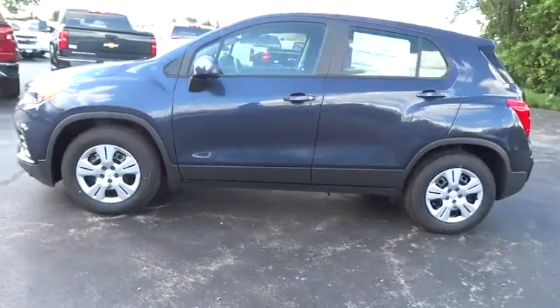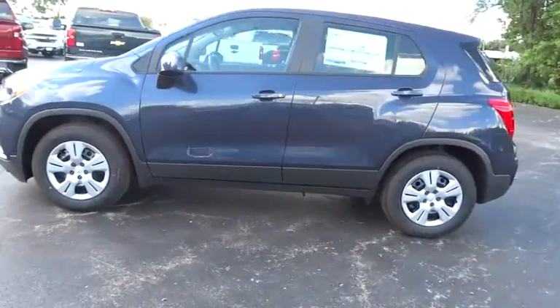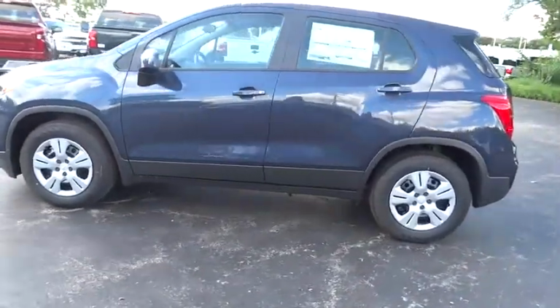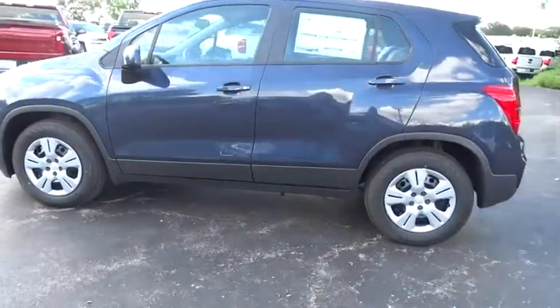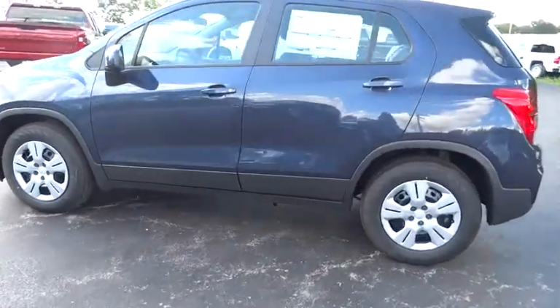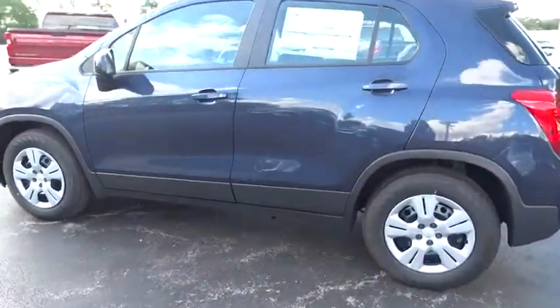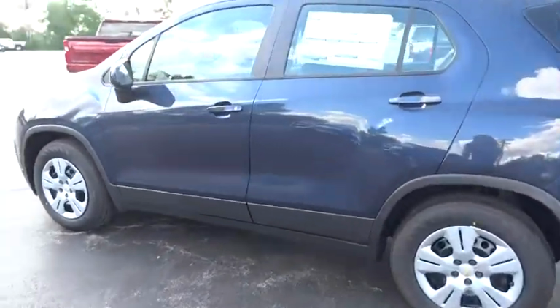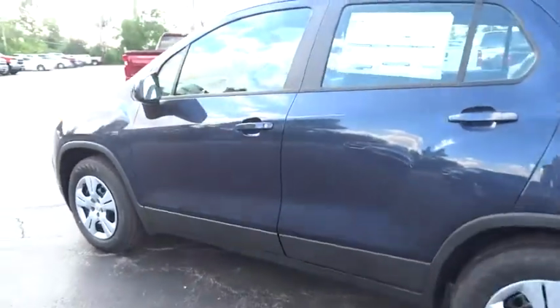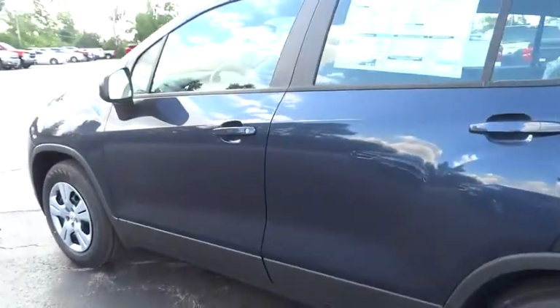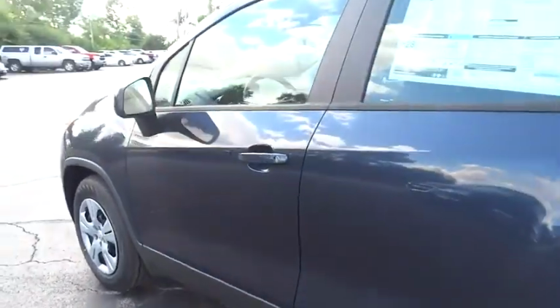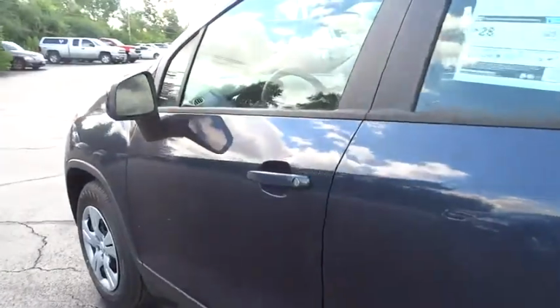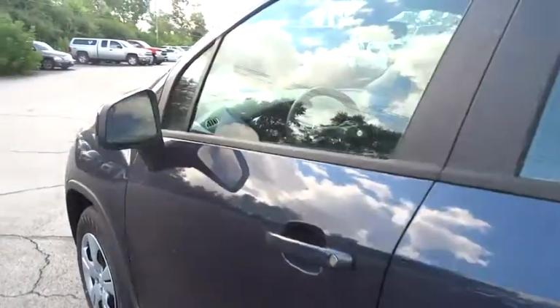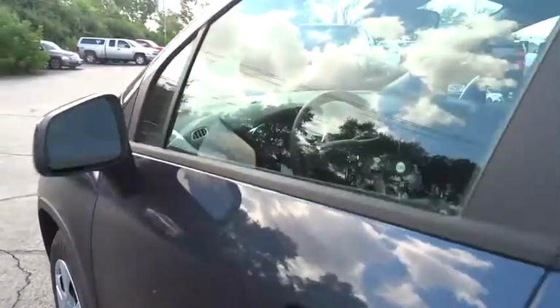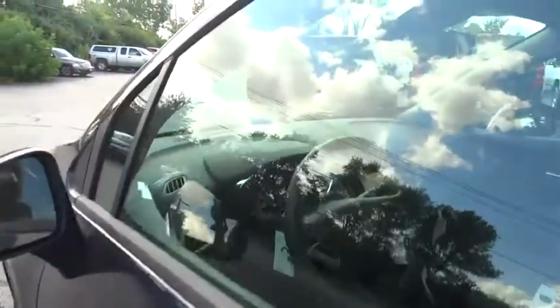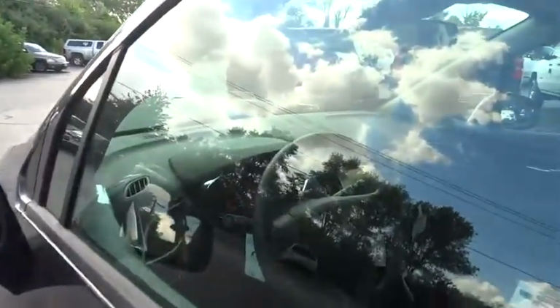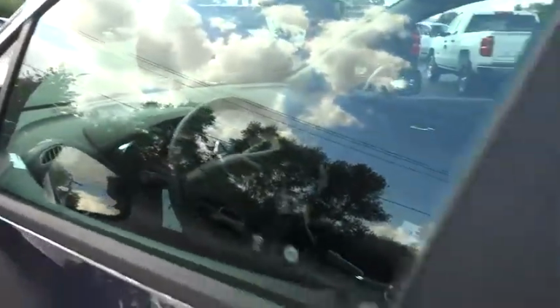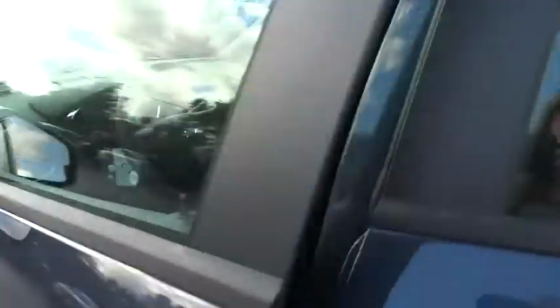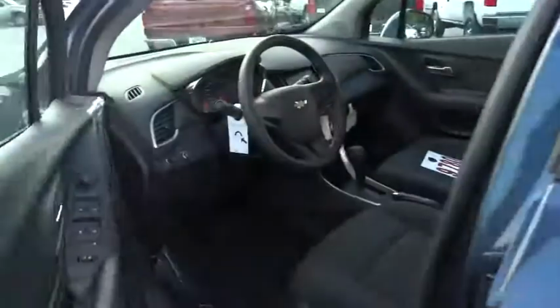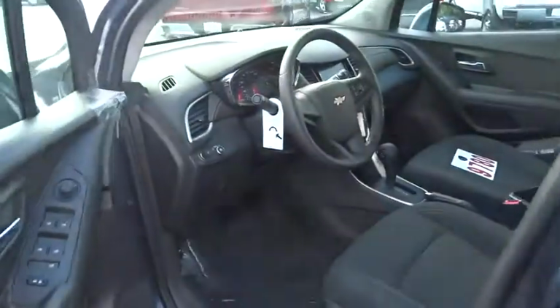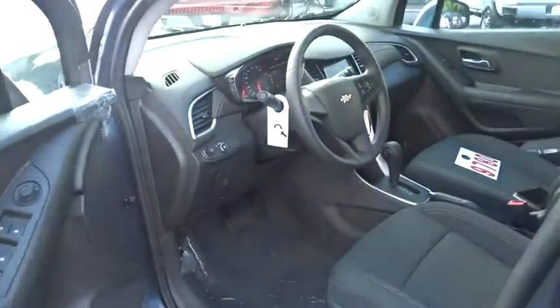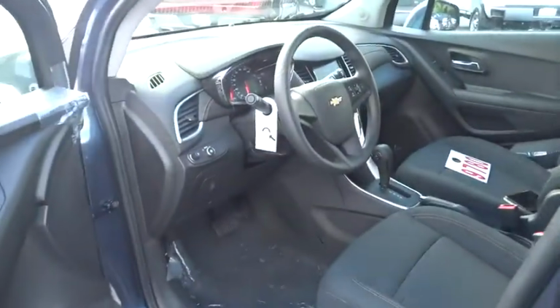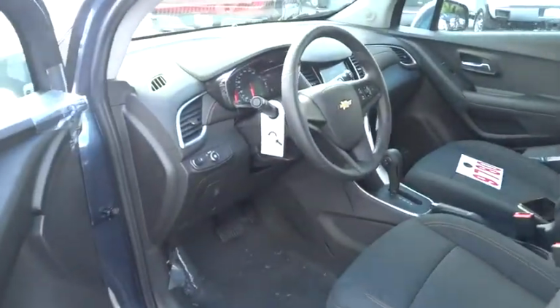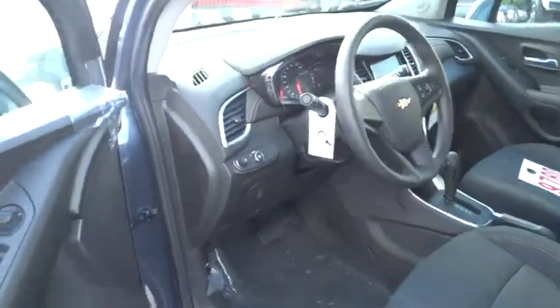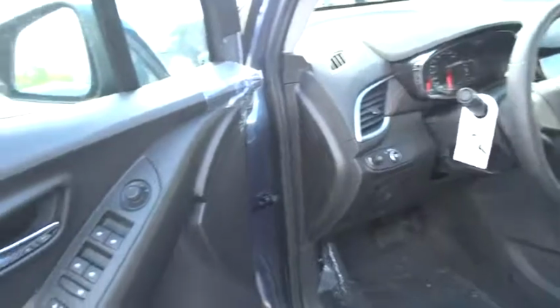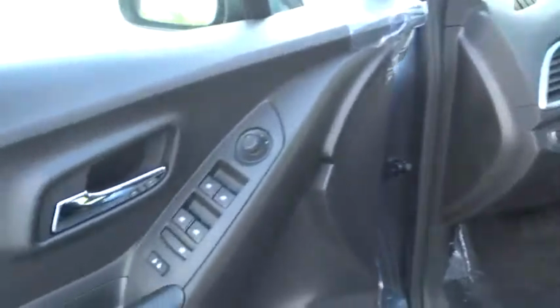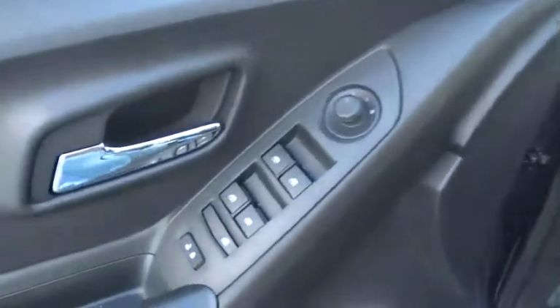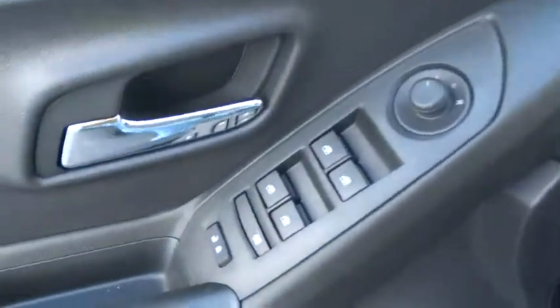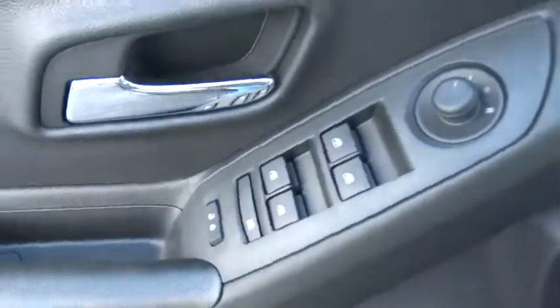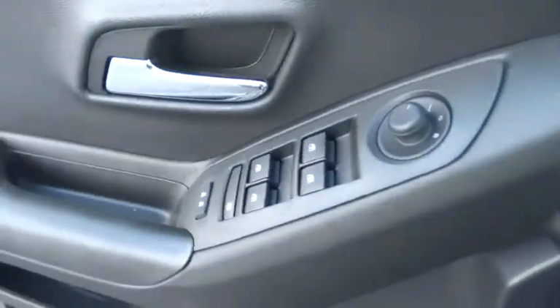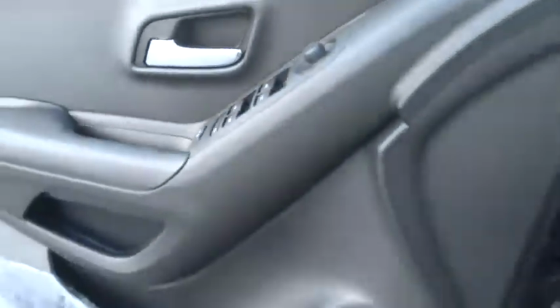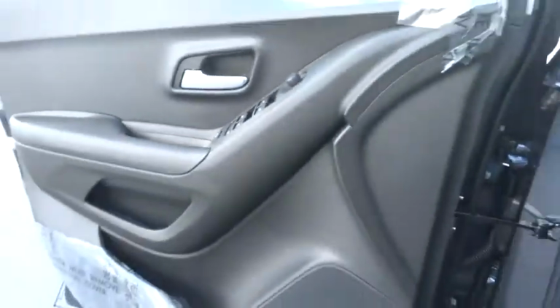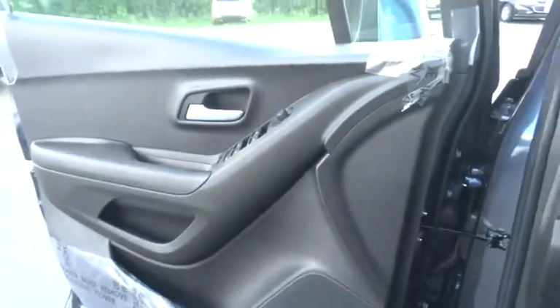Steering wheel audio controls, keyless entry, stability control, backup camera, traction control, anti-lock braking system, Bluetooth, adjustable steering wheel, power steering, aluminum wheels, floor mats.